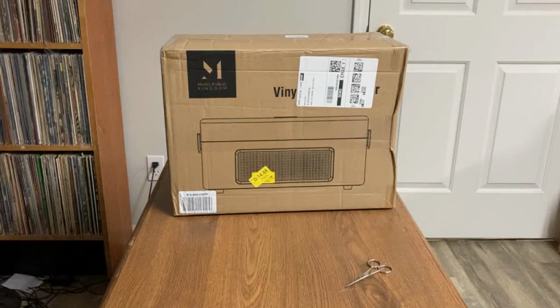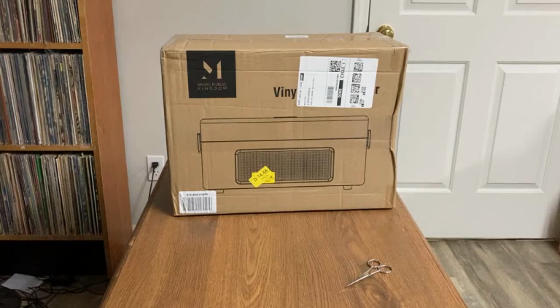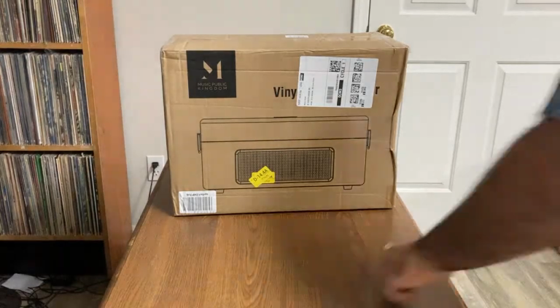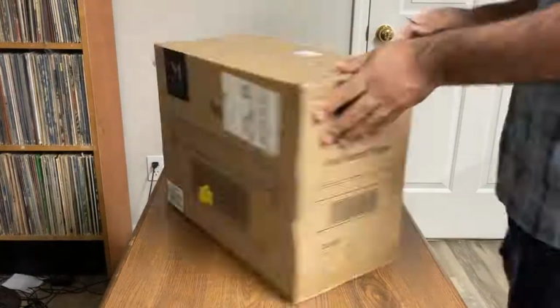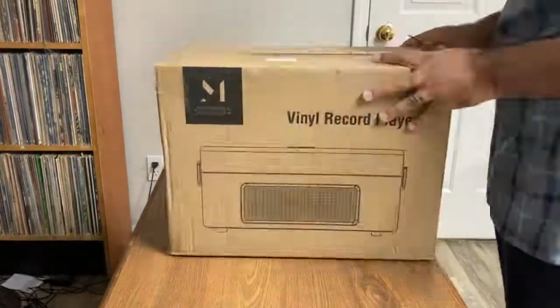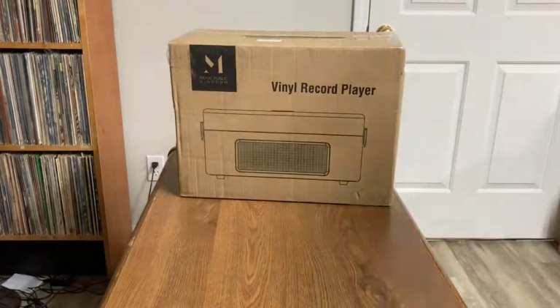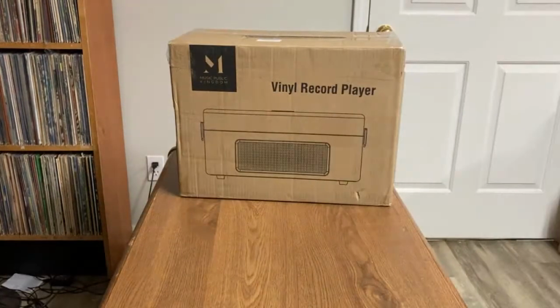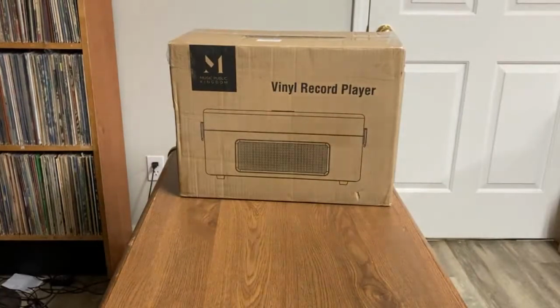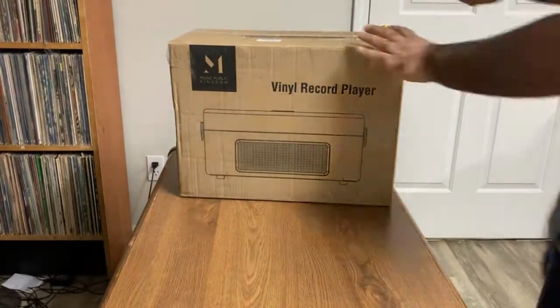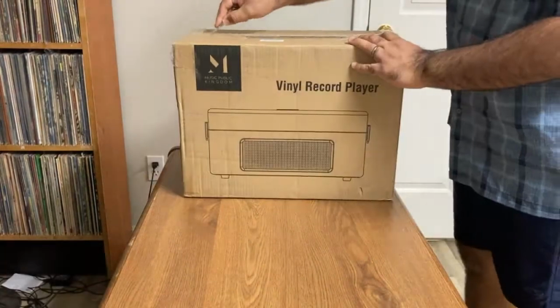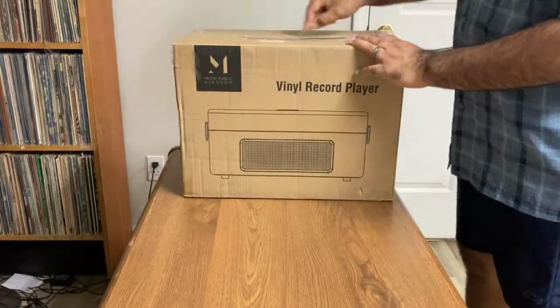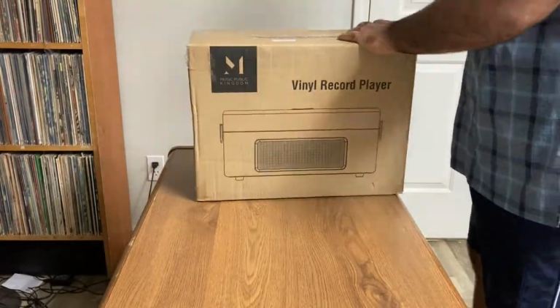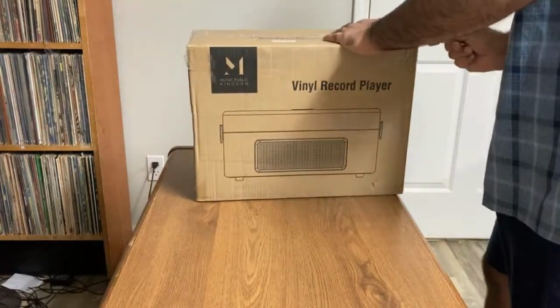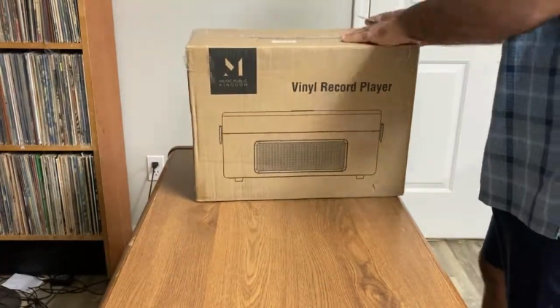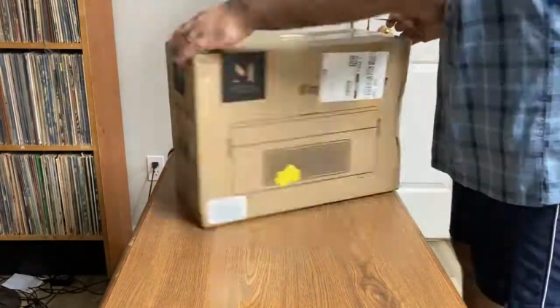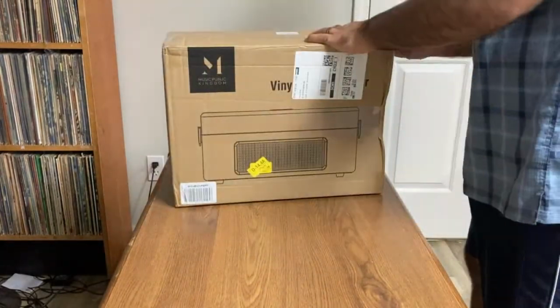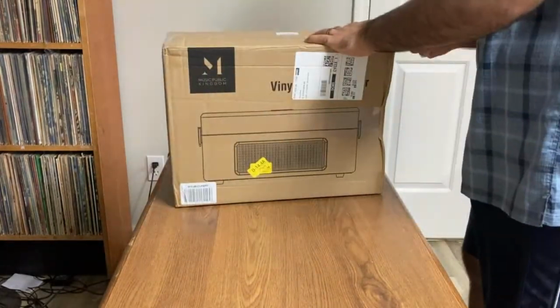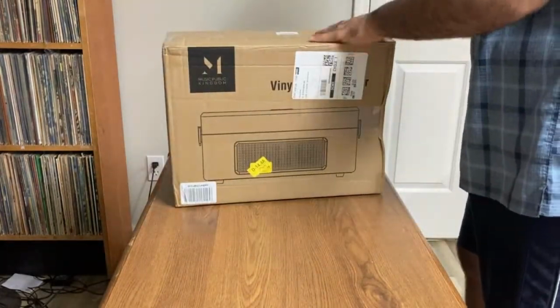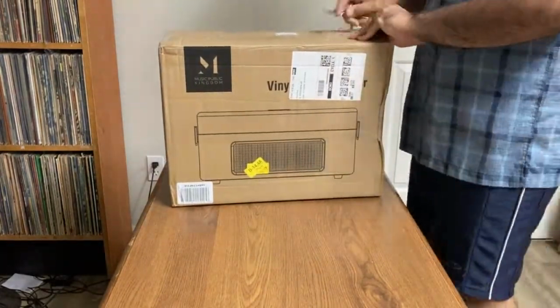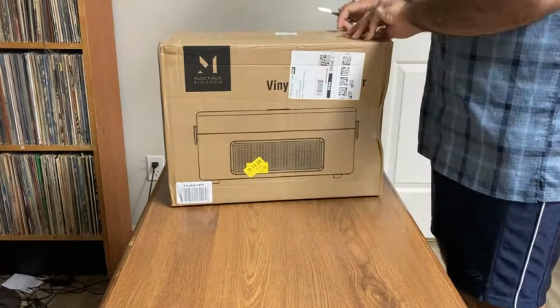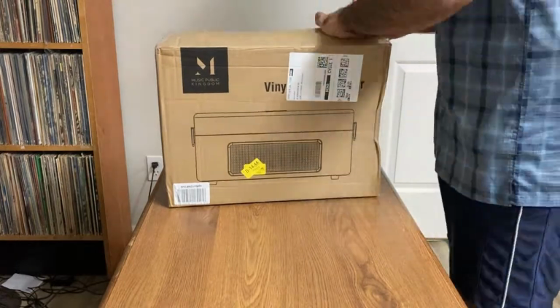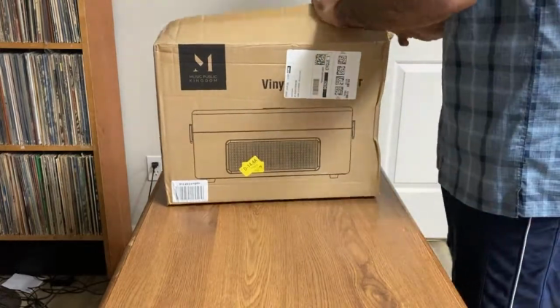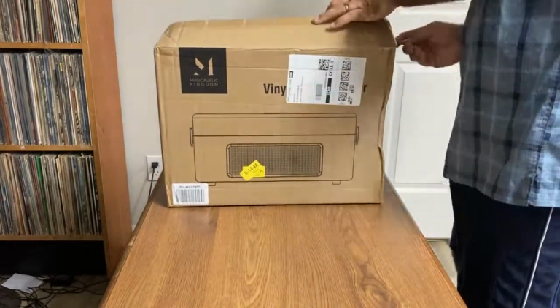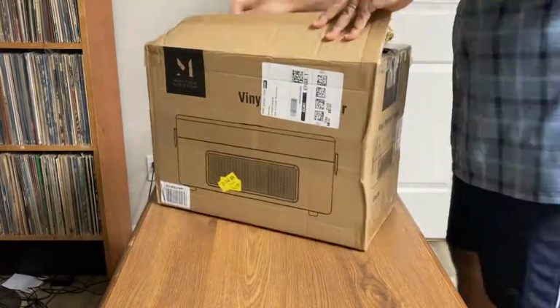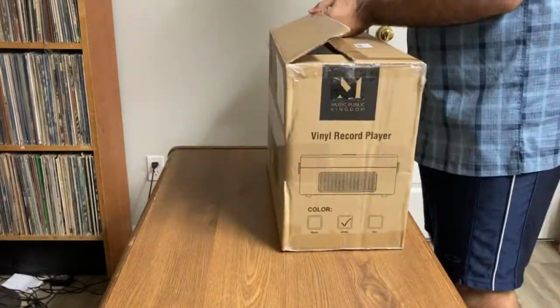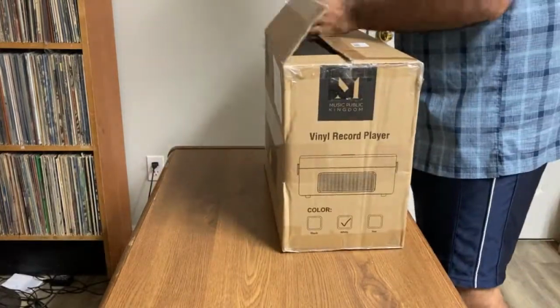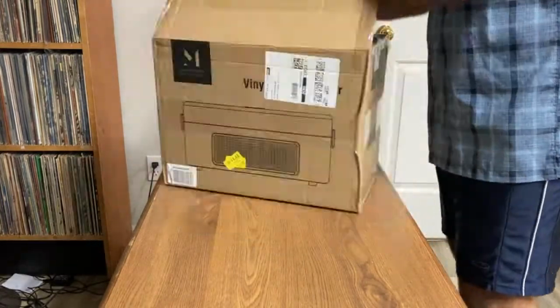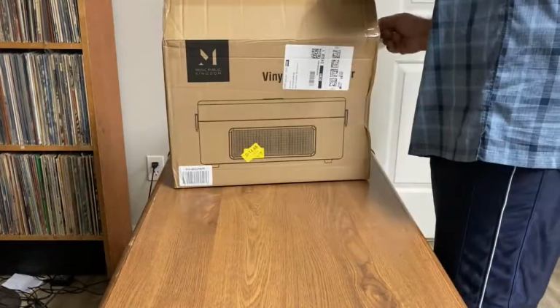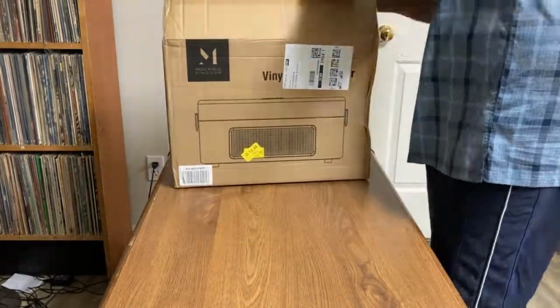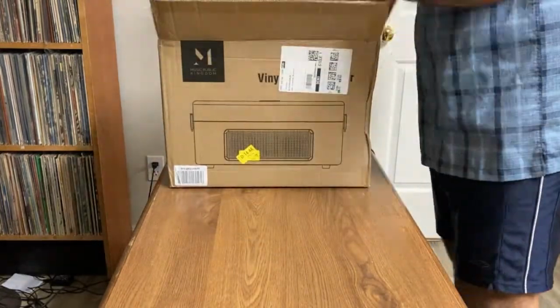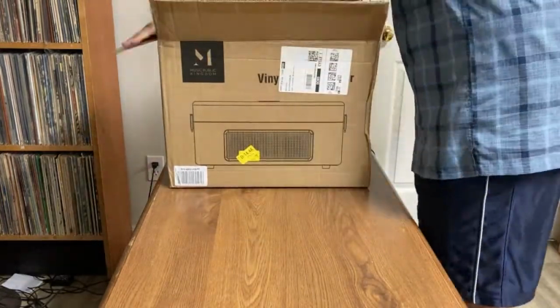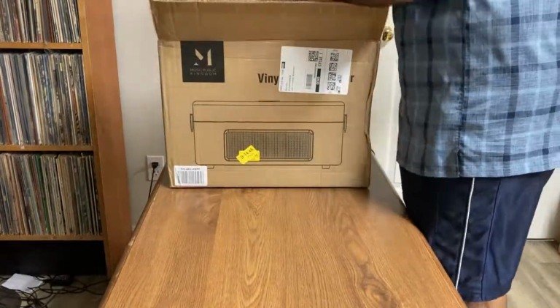This is the MPK TT270. It's been getting some pretty good reviews online, so I figured I'd do an unboxing as well, since I got one on Cyber Monday for $20 off.